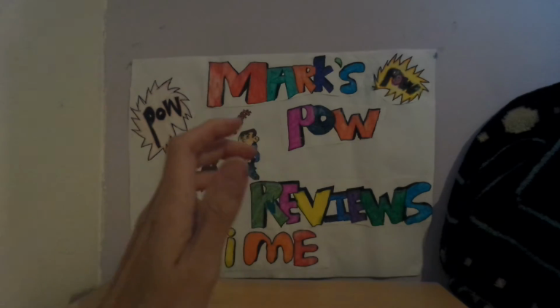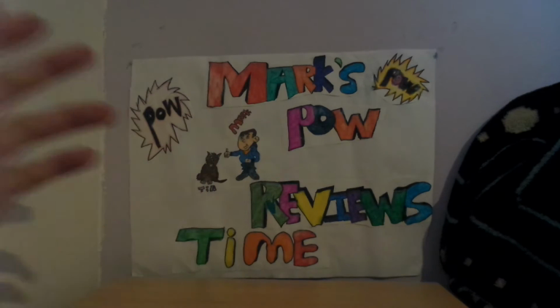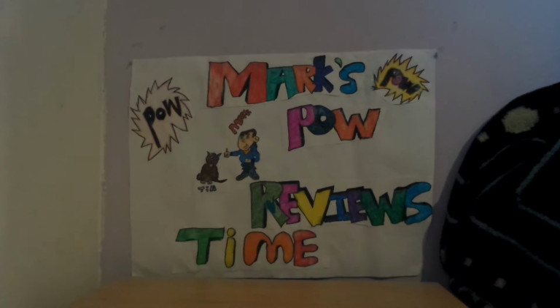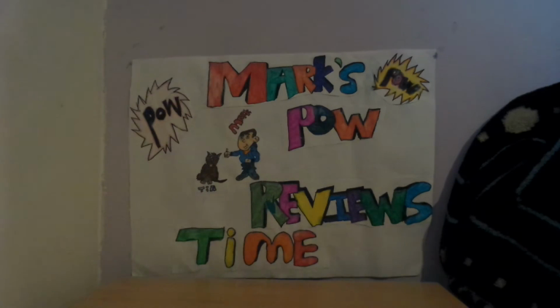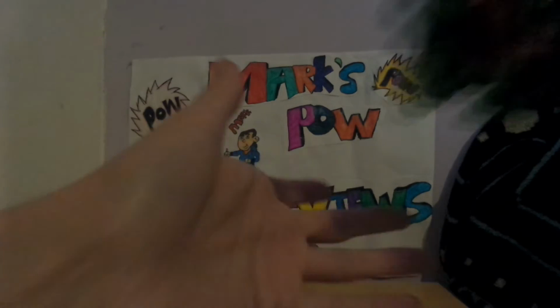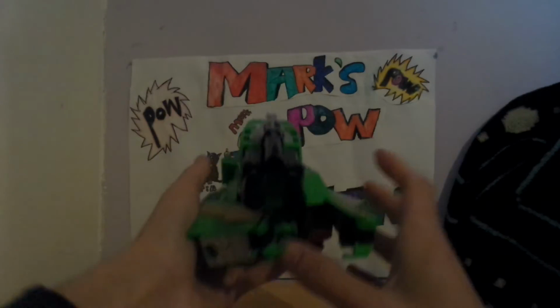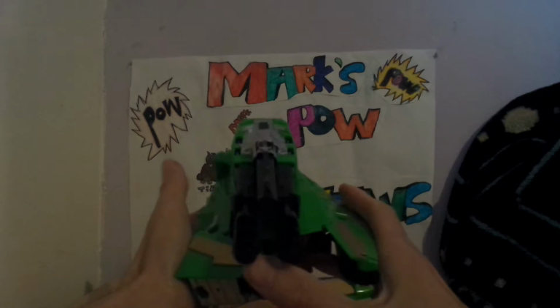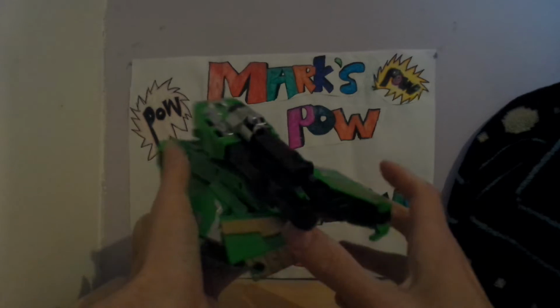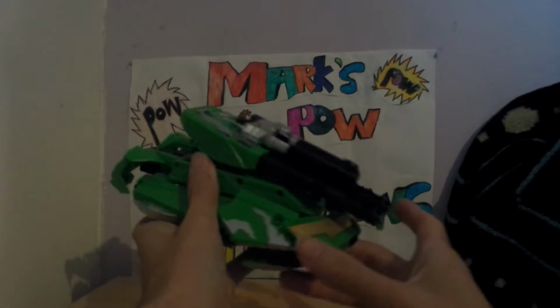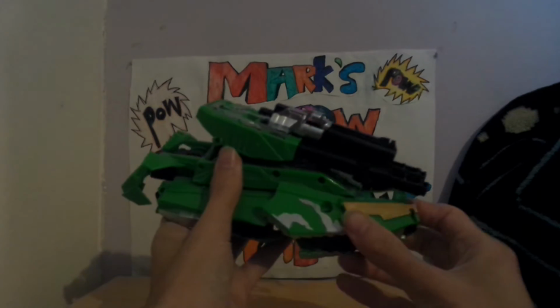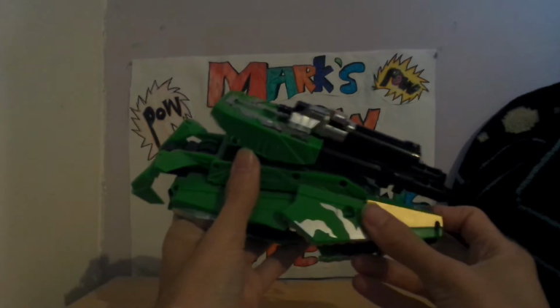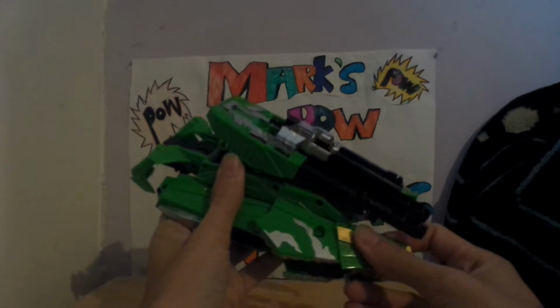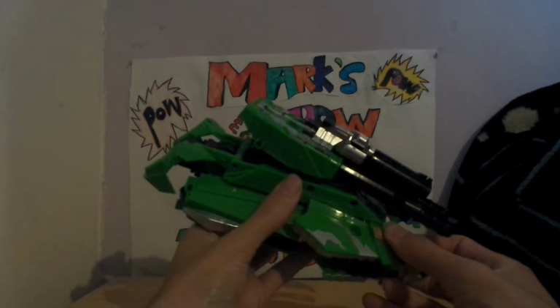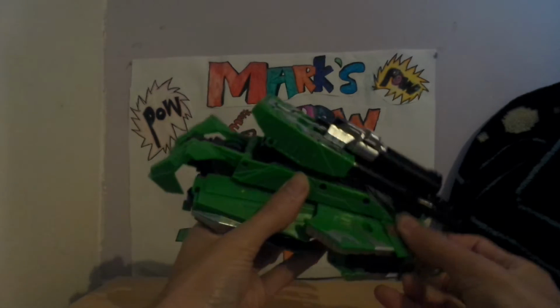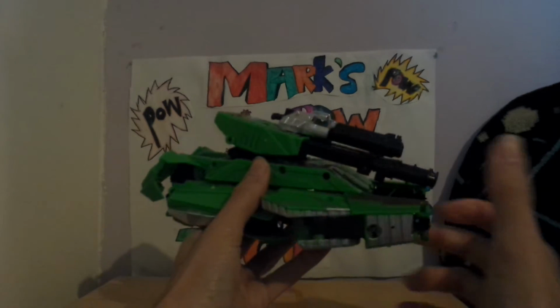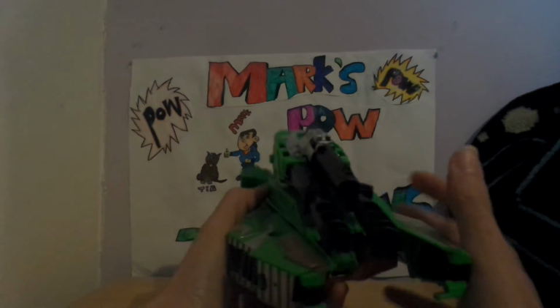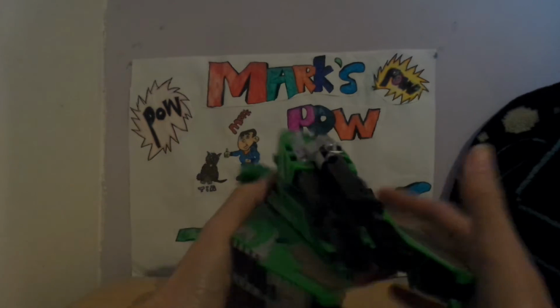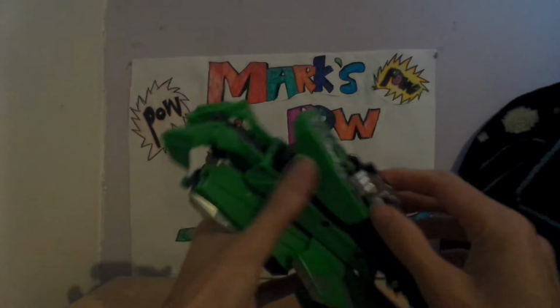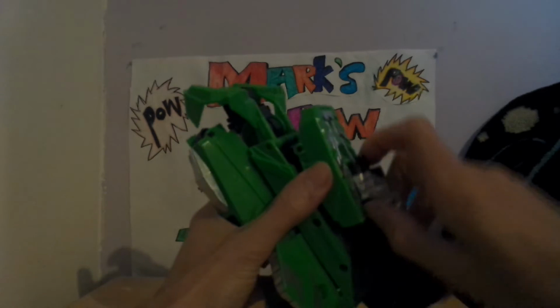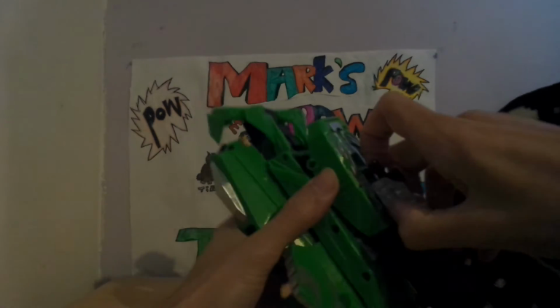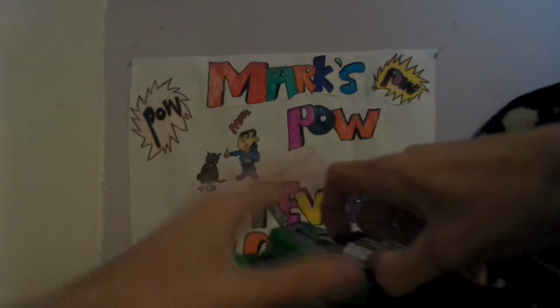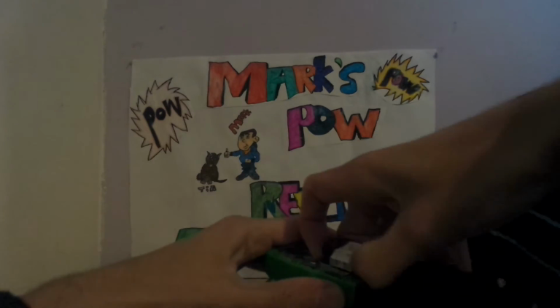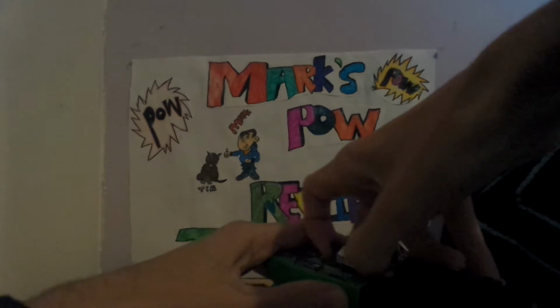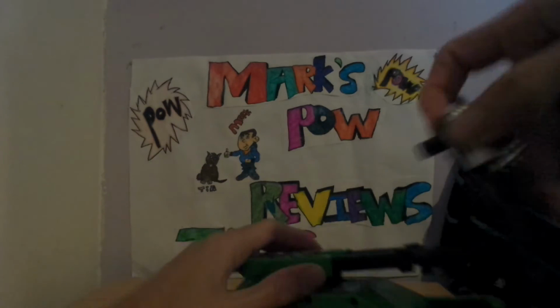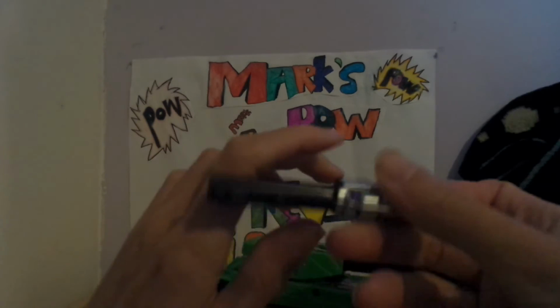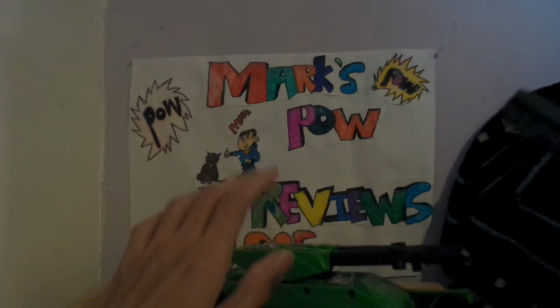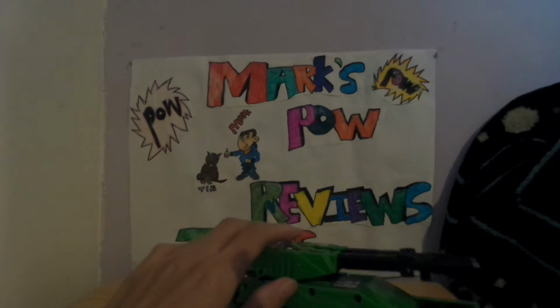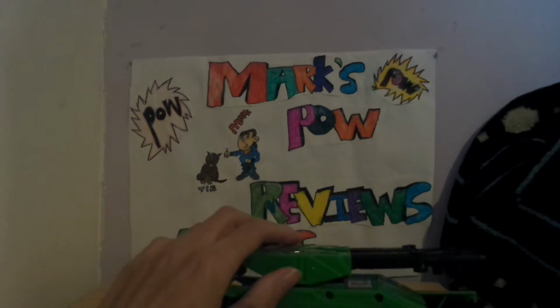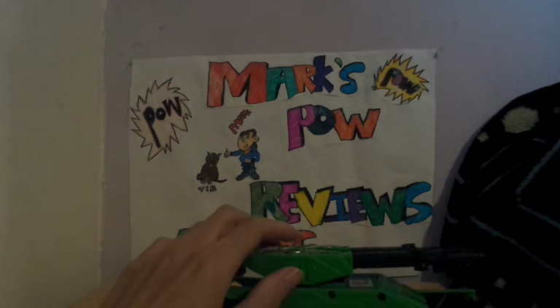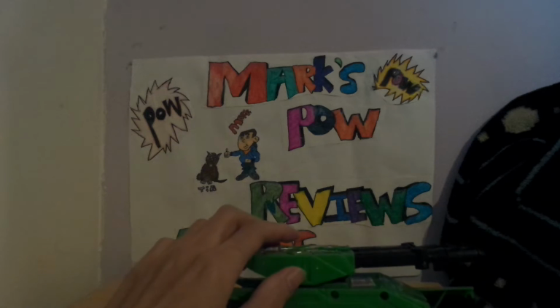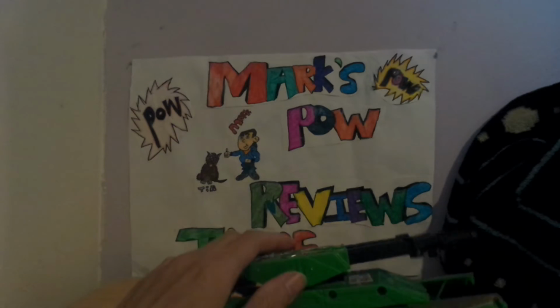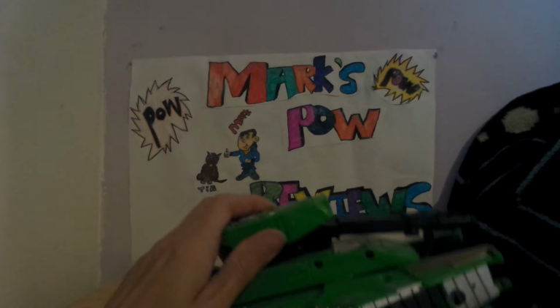Last but not least is Blastar, and his tank mode is okay apart from it keeps un-tabbing. He gets two guns — his tank gun and this other gun — and they're meant to combine together.